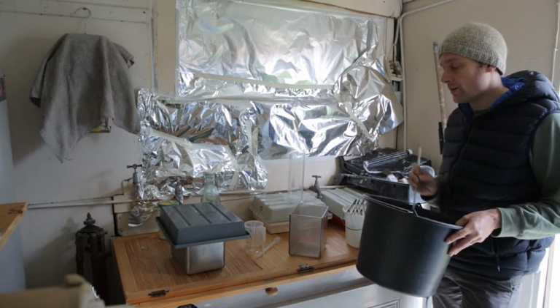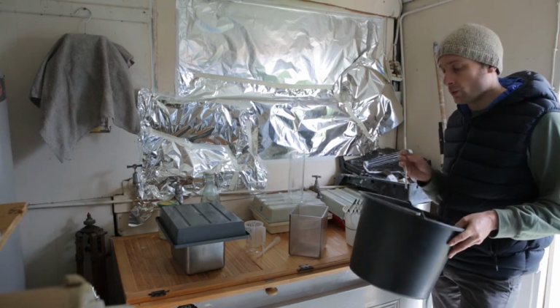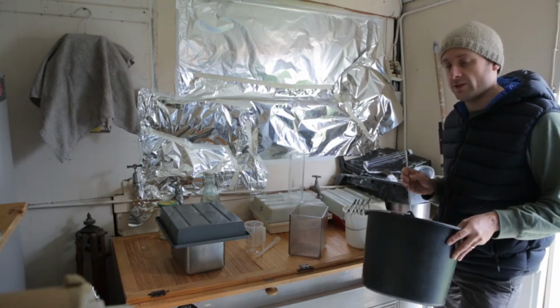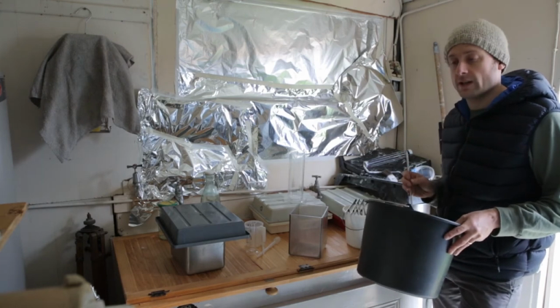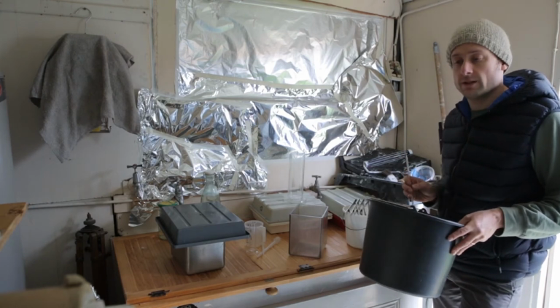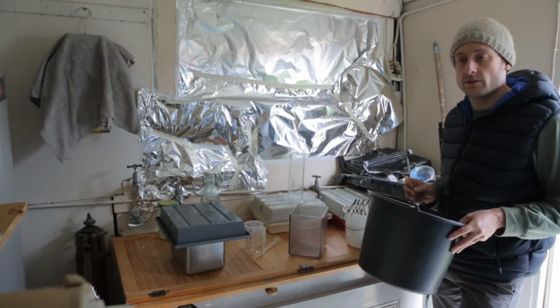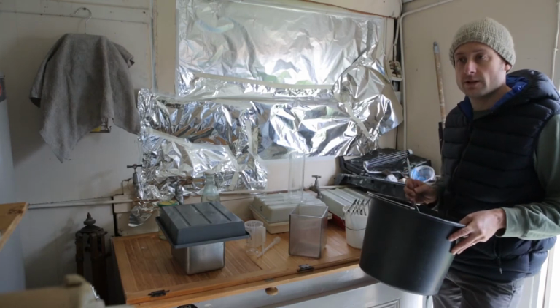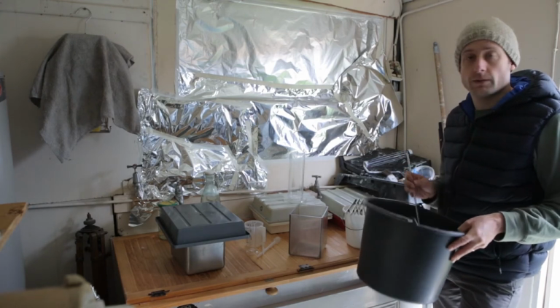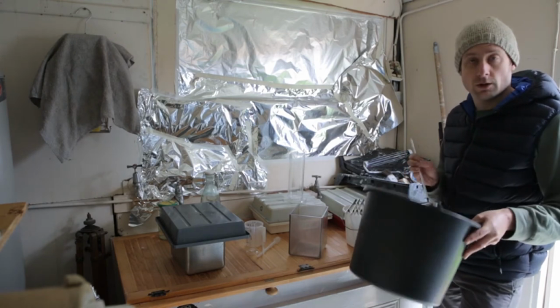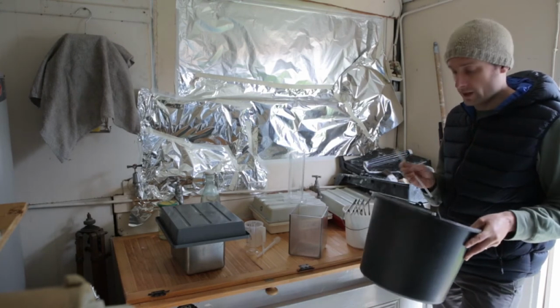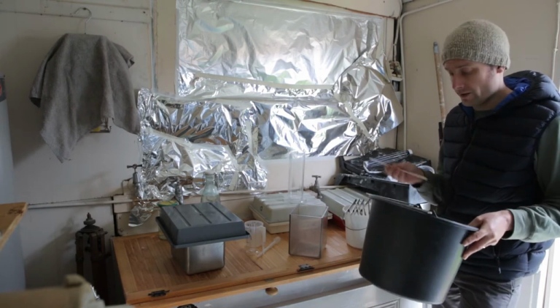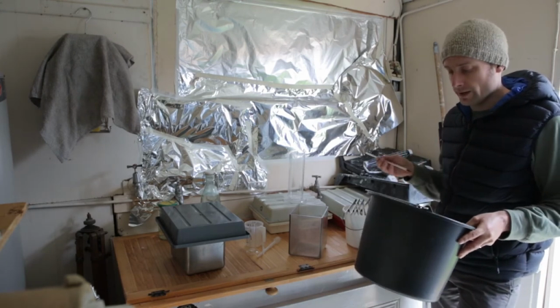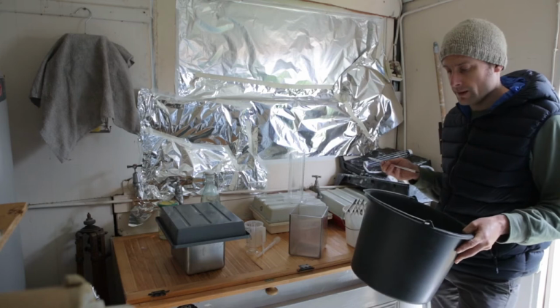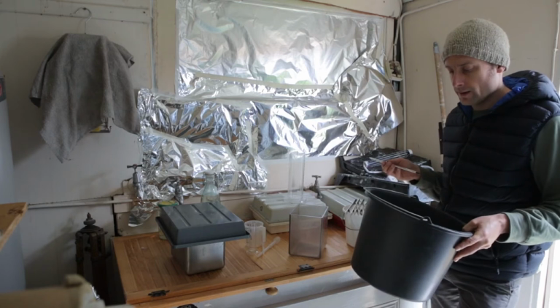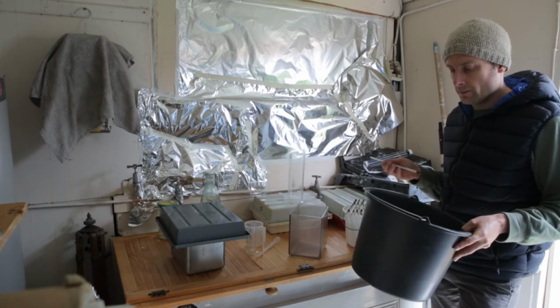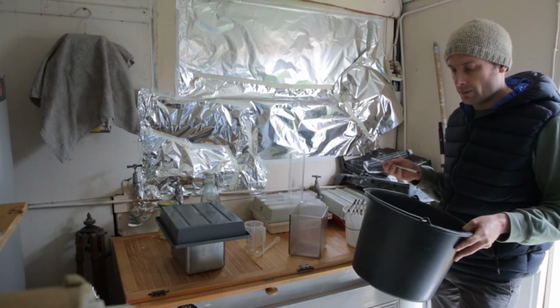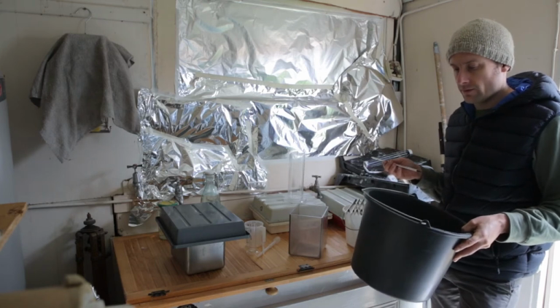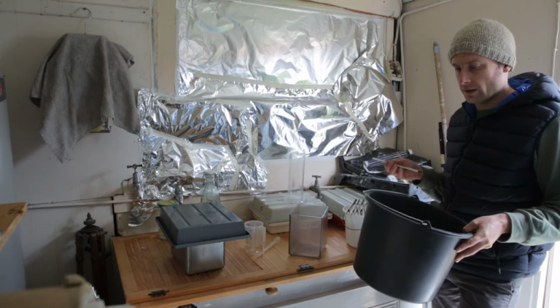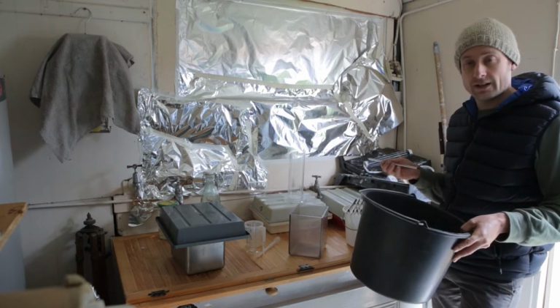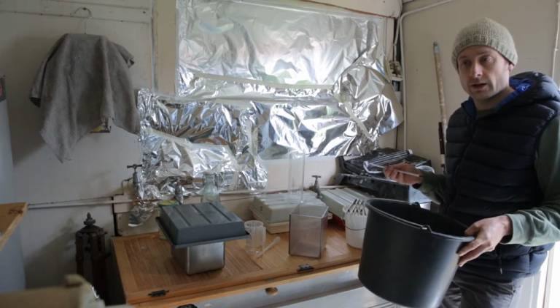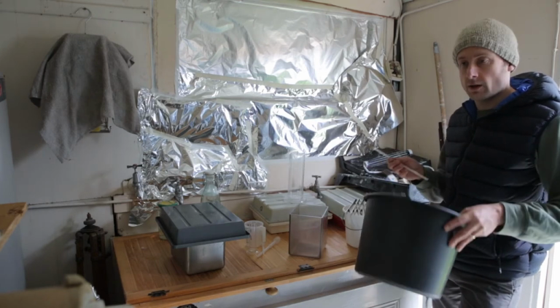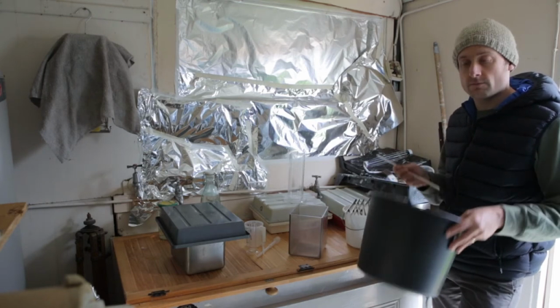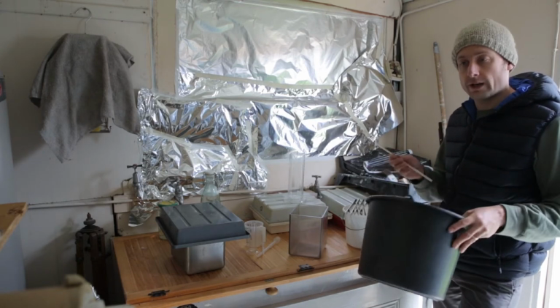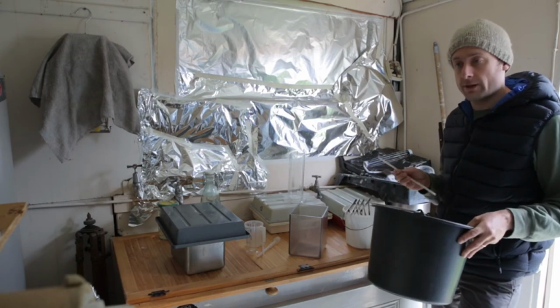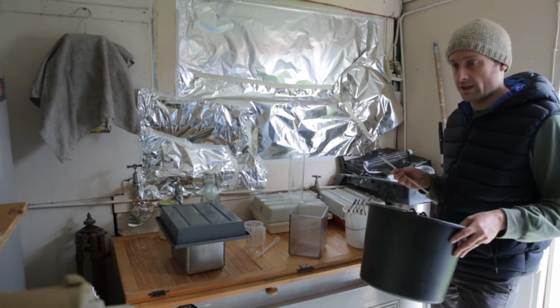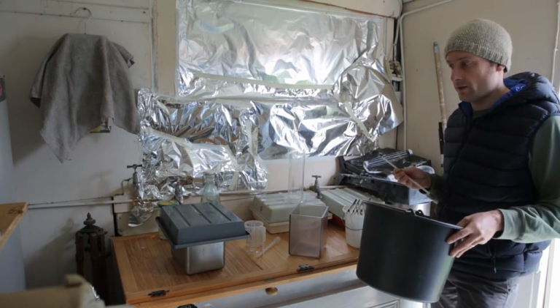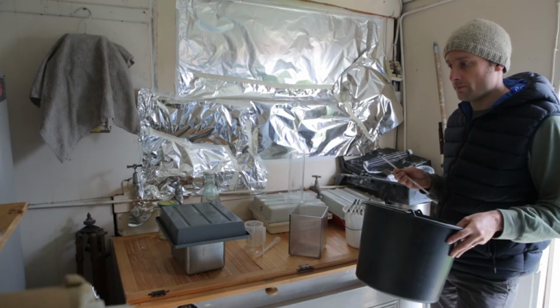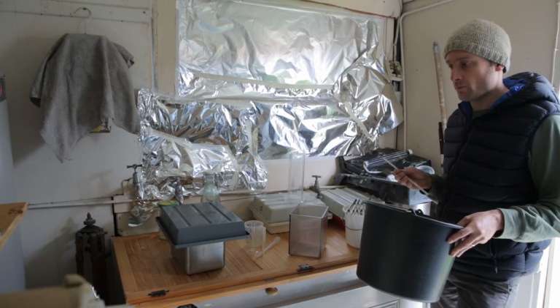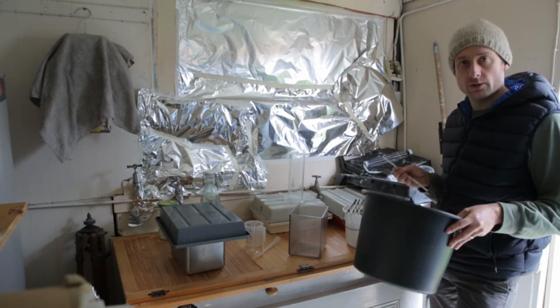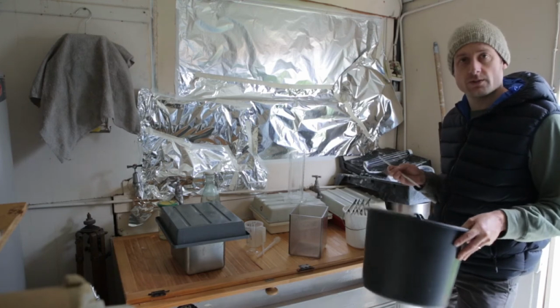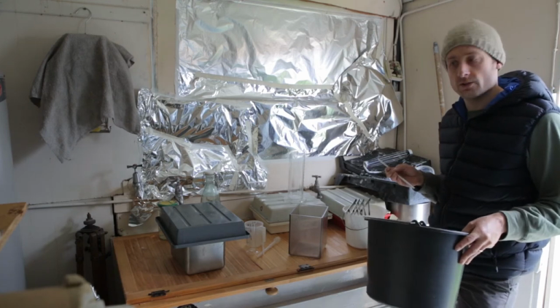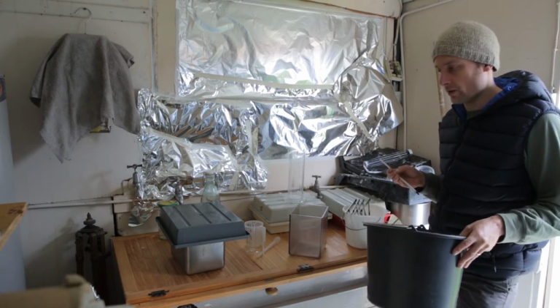There are more sophisticated ways to do this and I'll make another video about them. But late at night I just wanted to hammer out these negatives and I knew this was going to do the job.